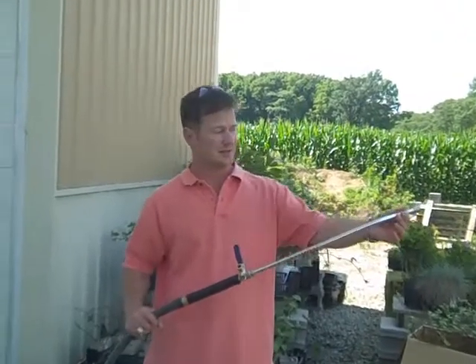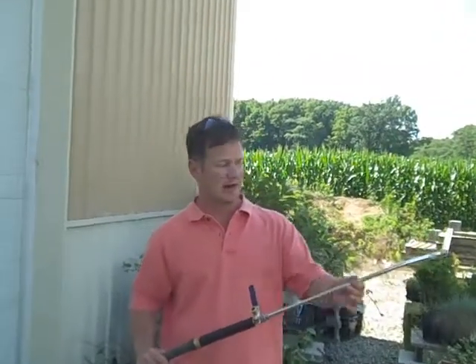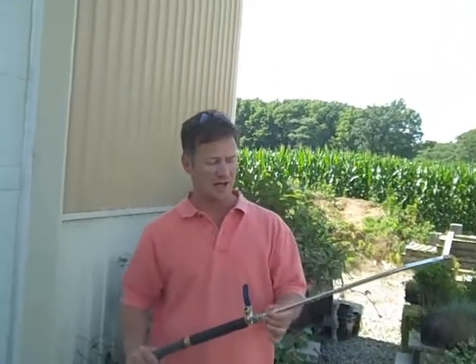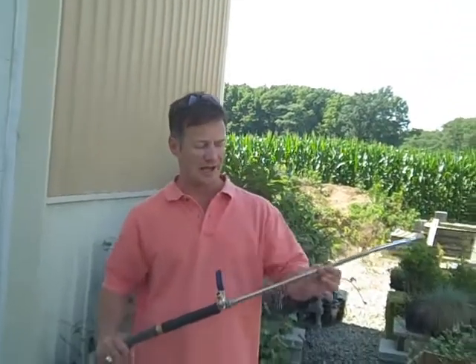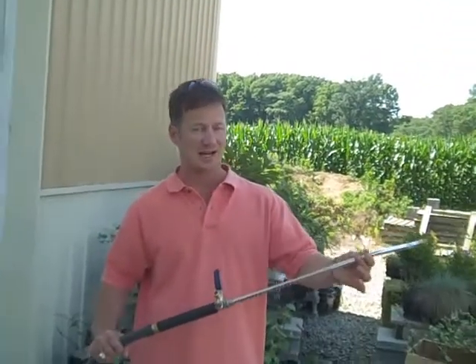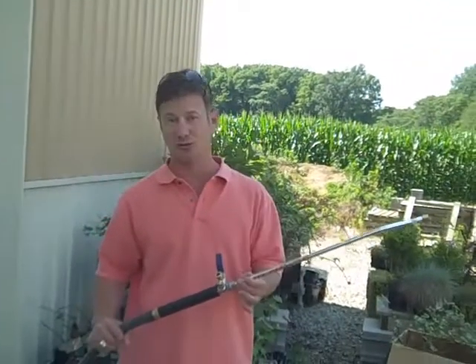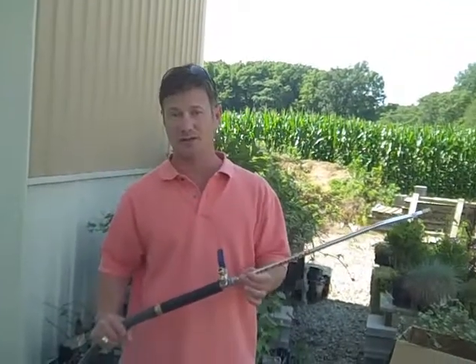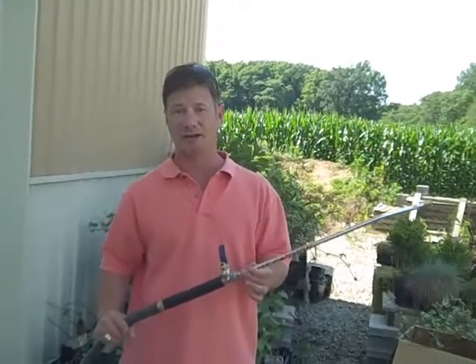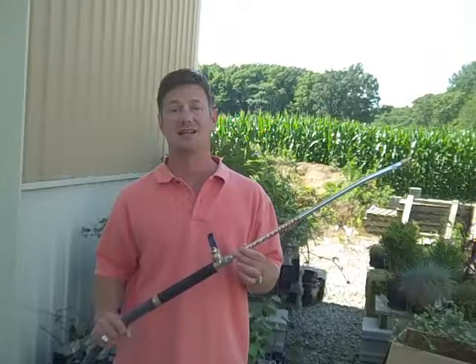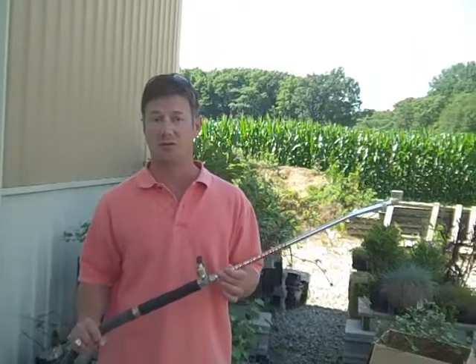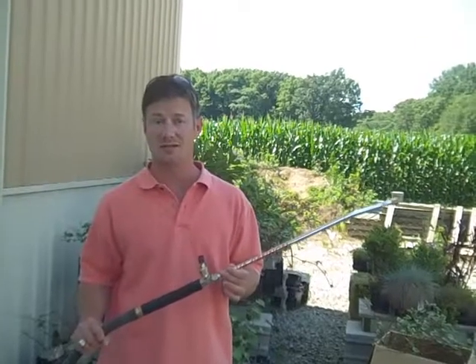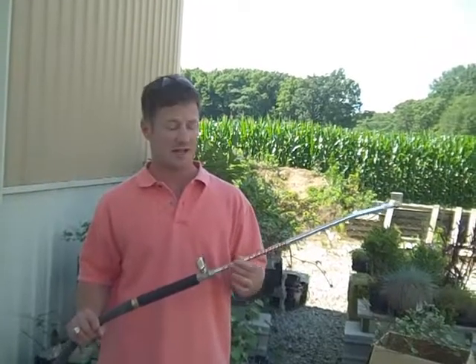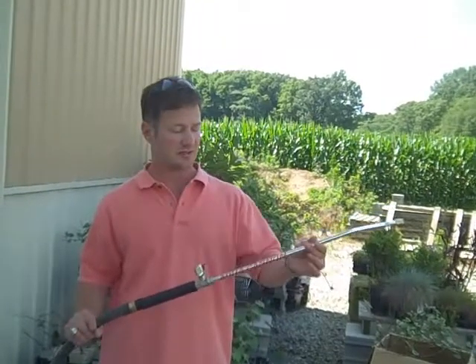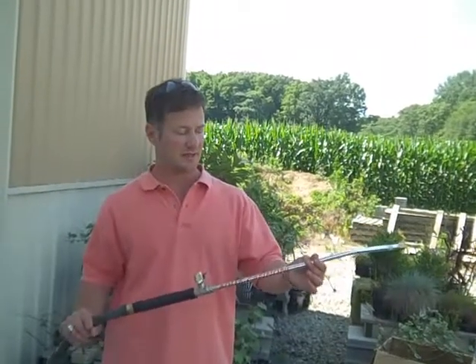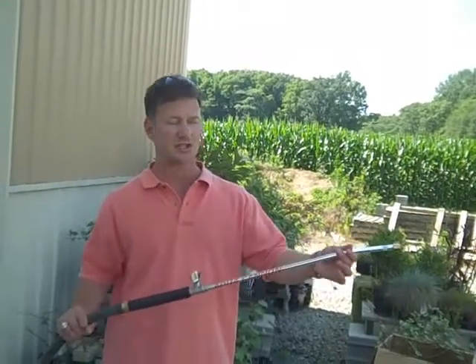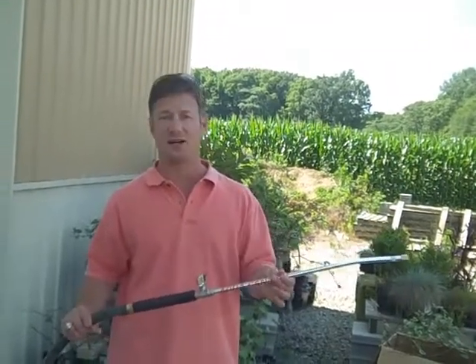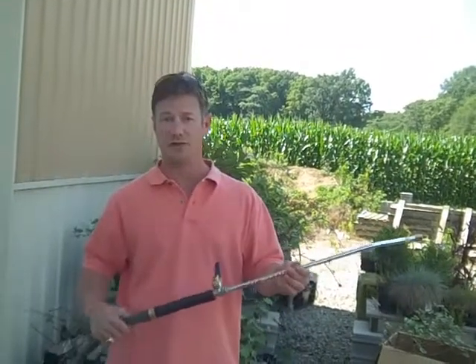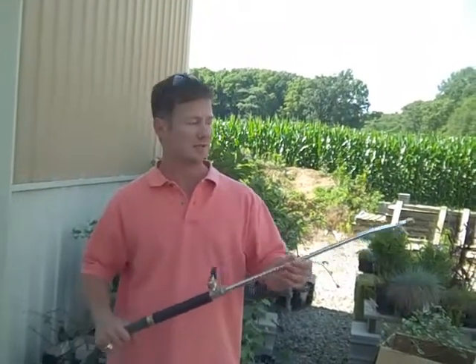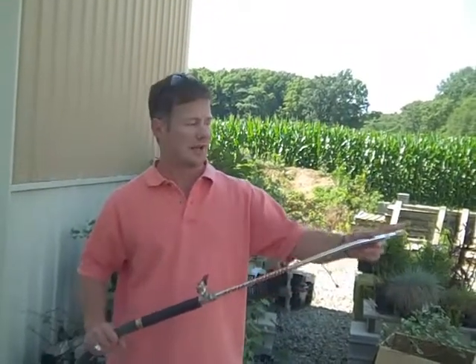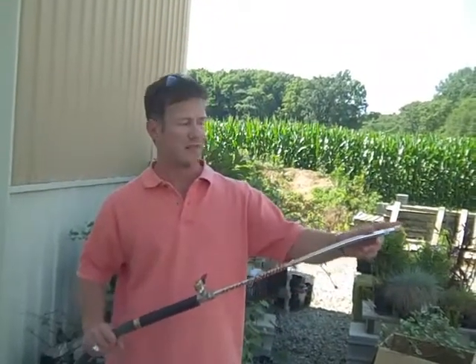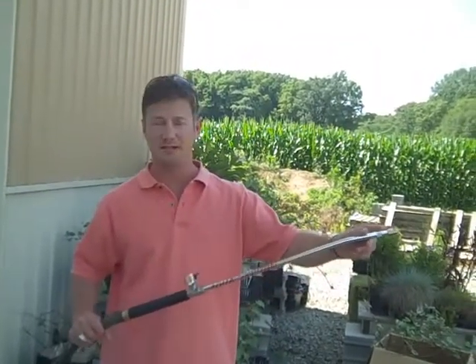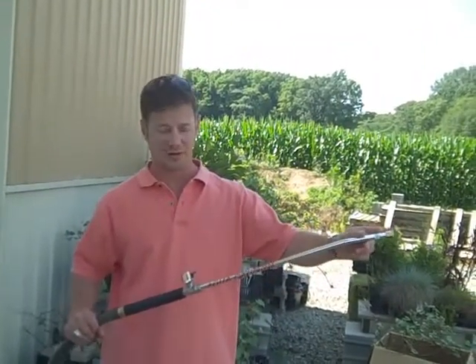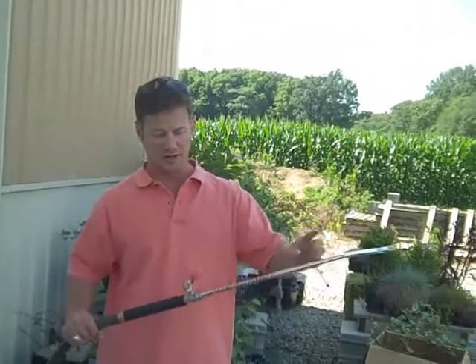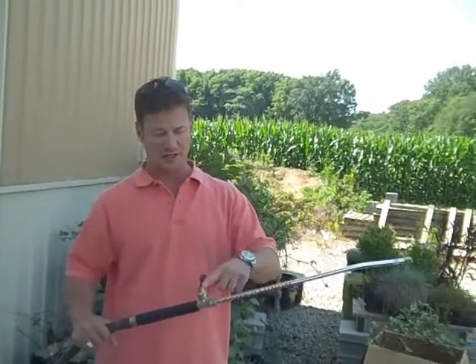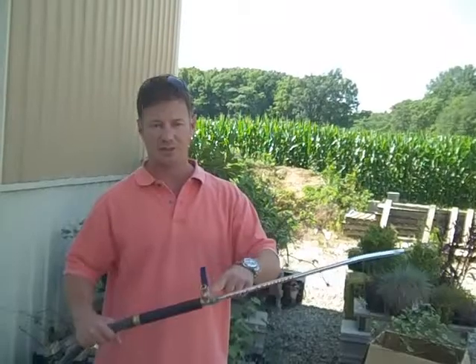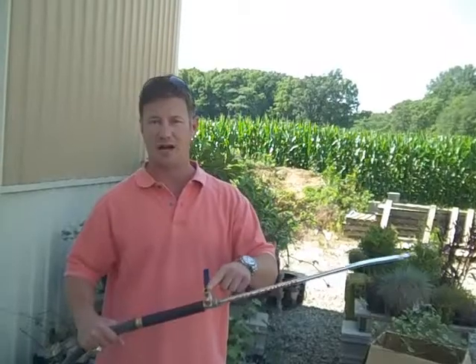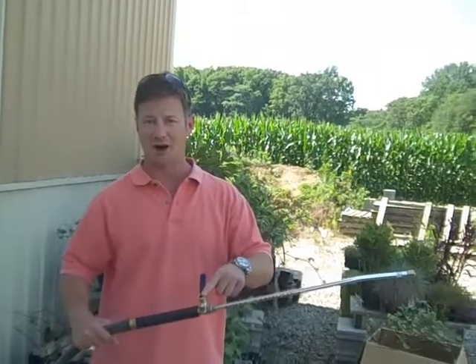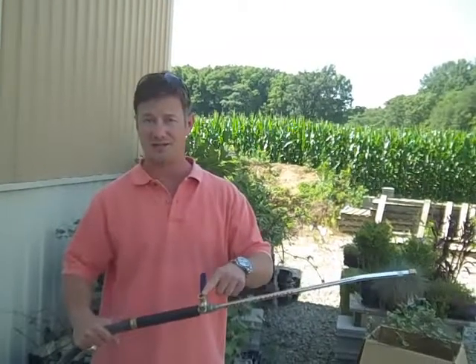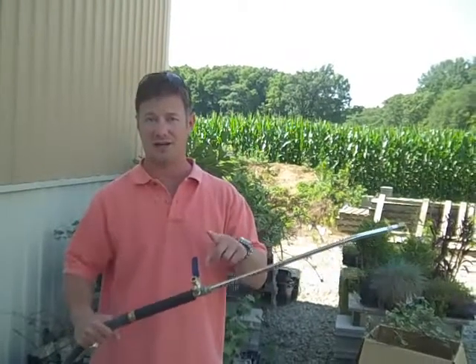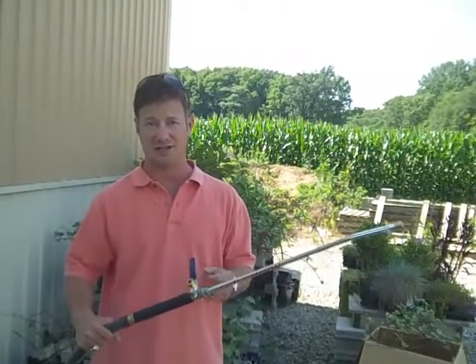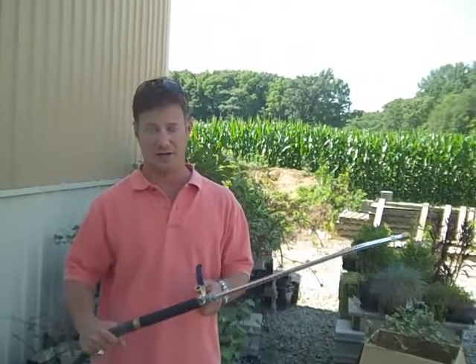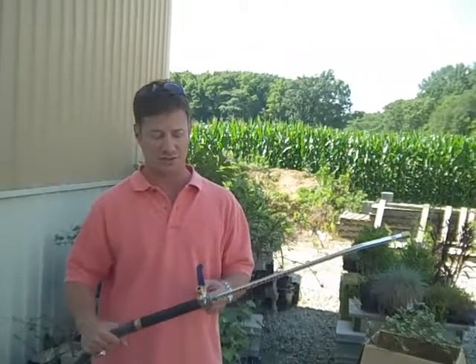This body is anodized aluminum. That means it's not going to rust and it's going to stay this nice shiny color for years. And it's got three tips included — each tip is solid brass. They're going to last you for years too.